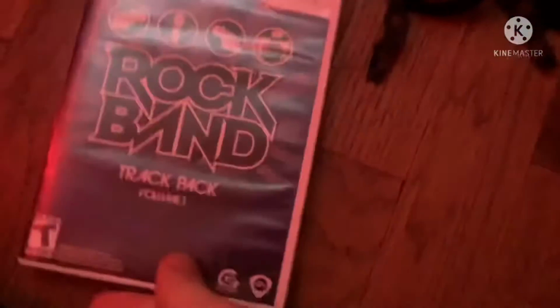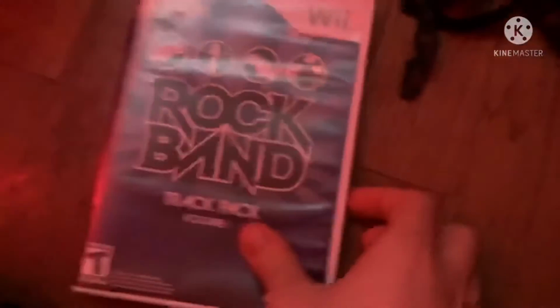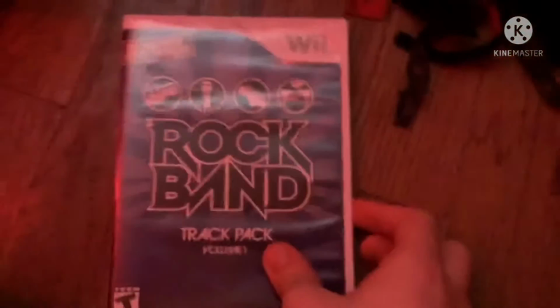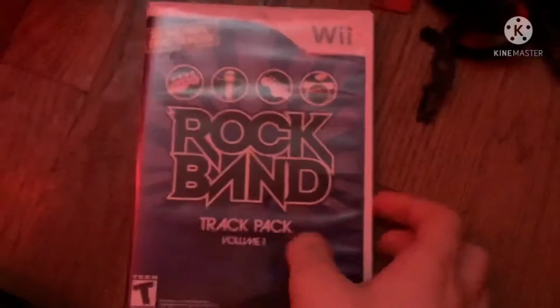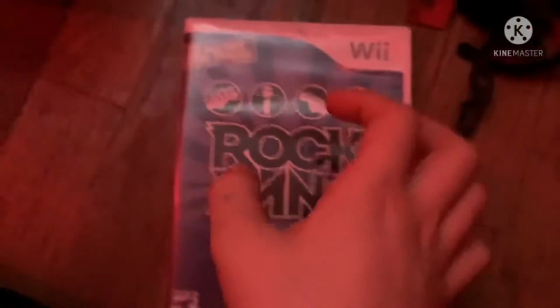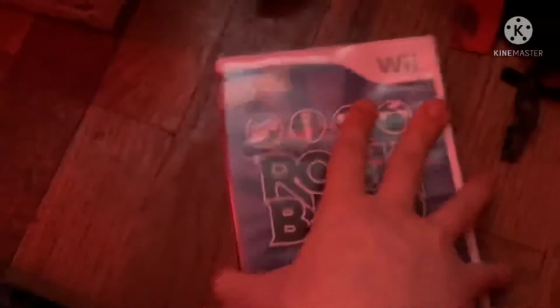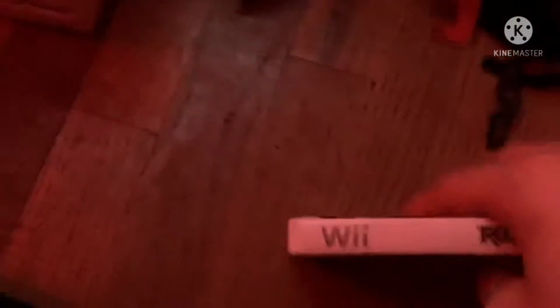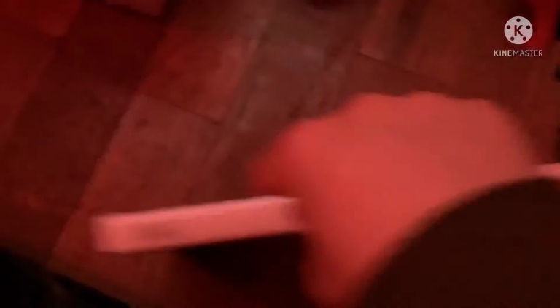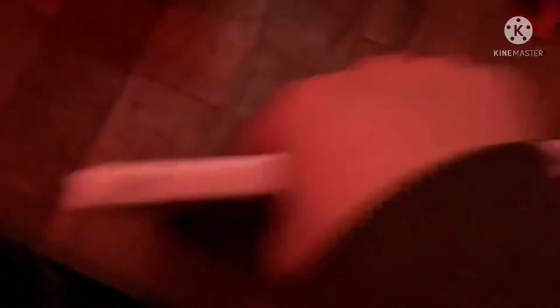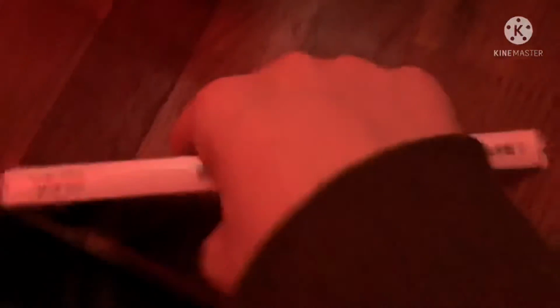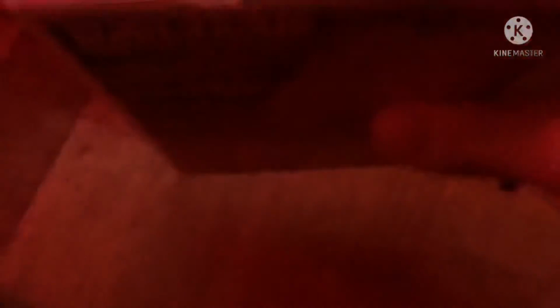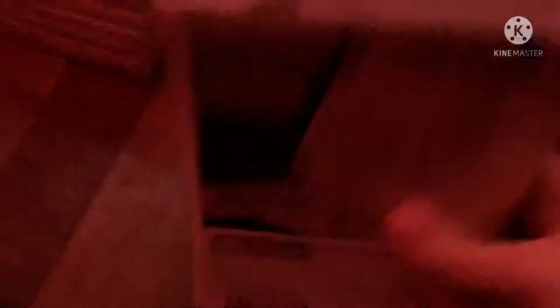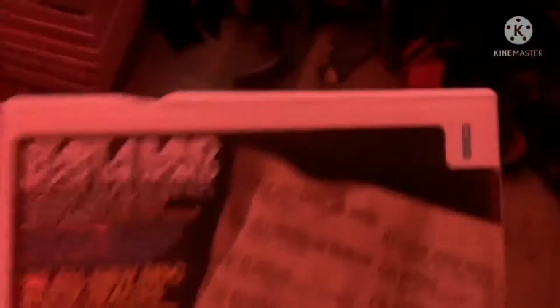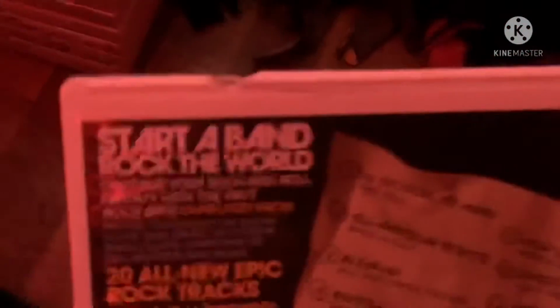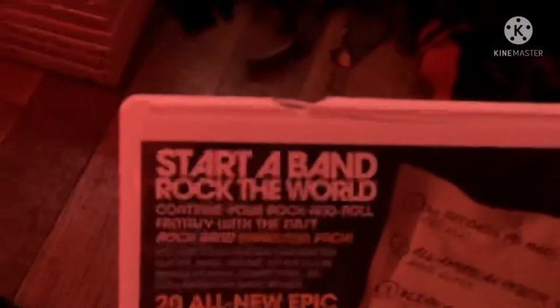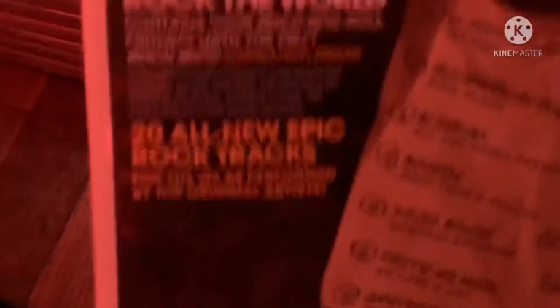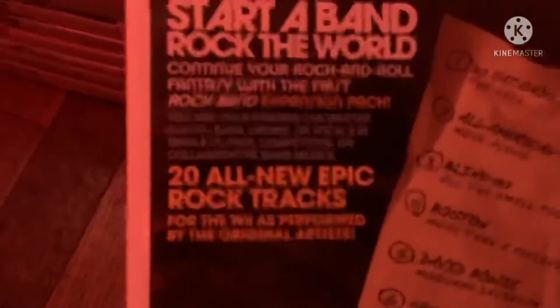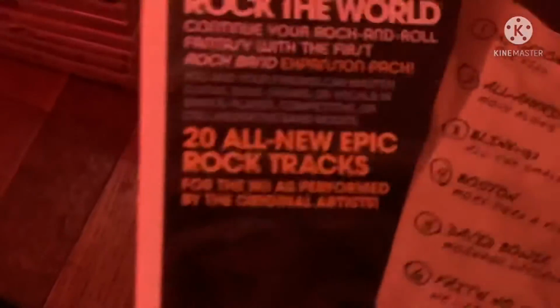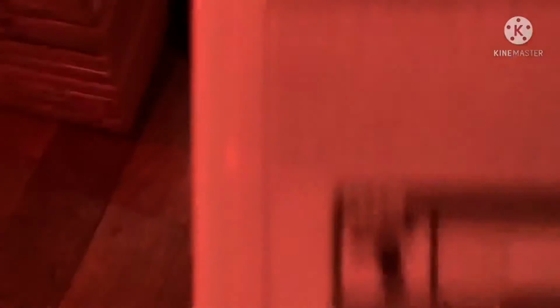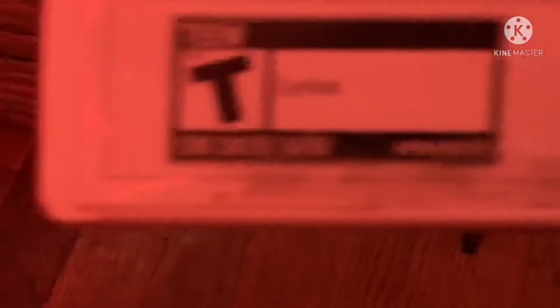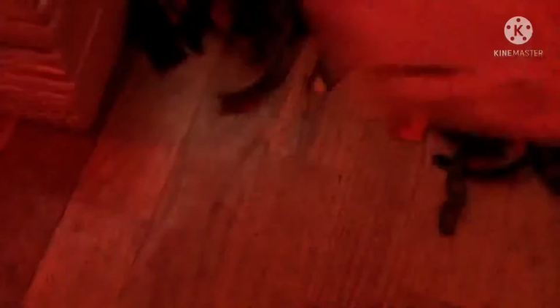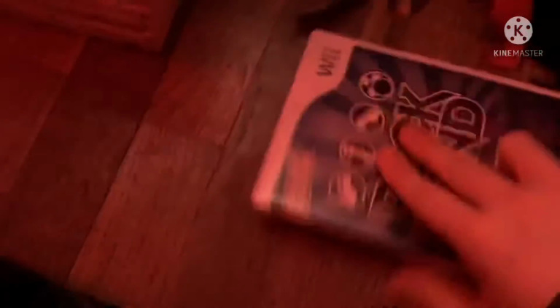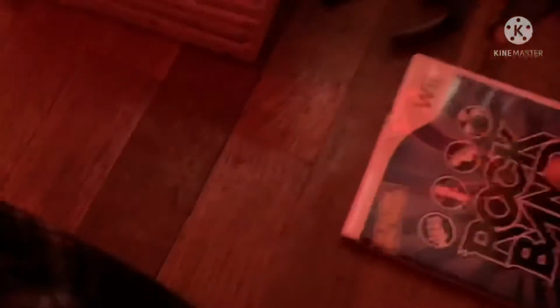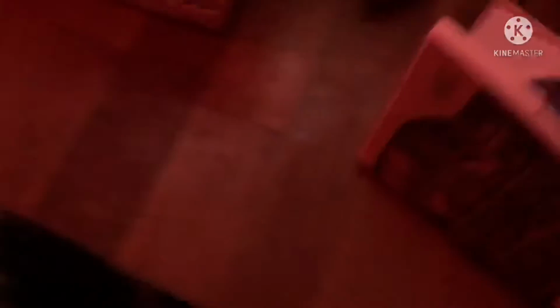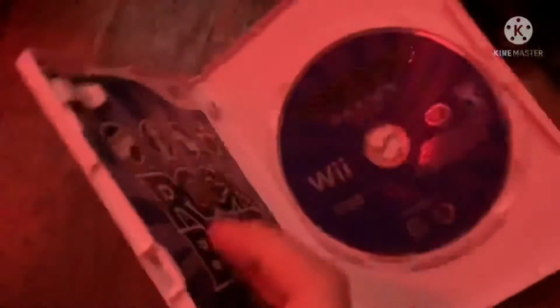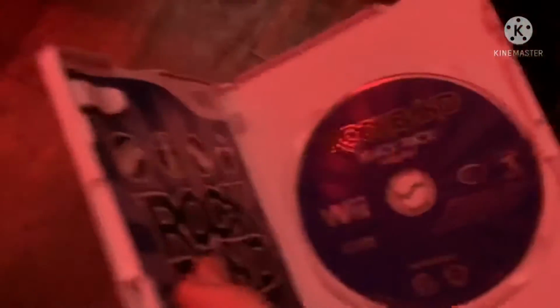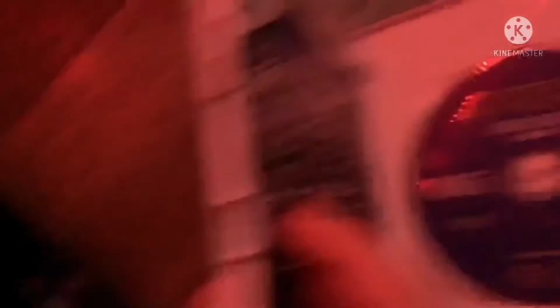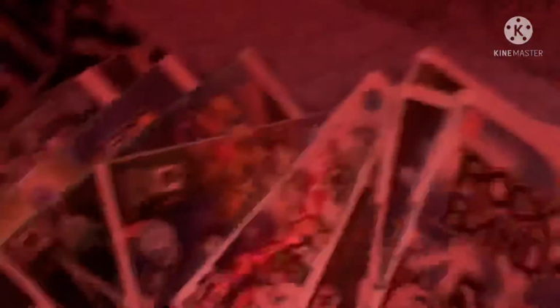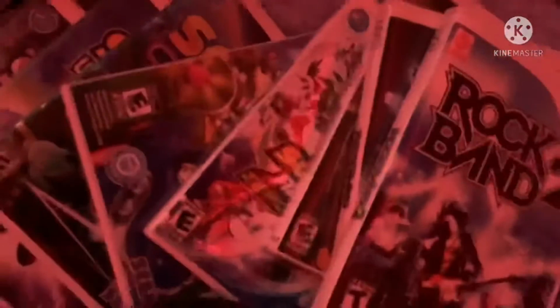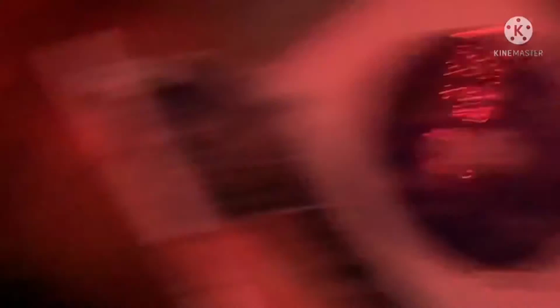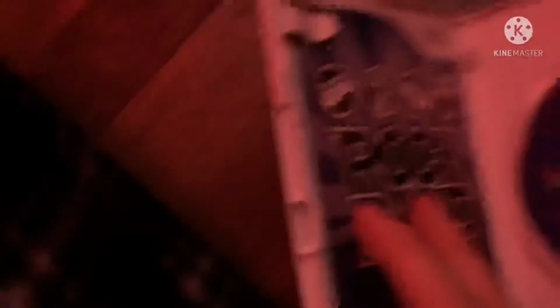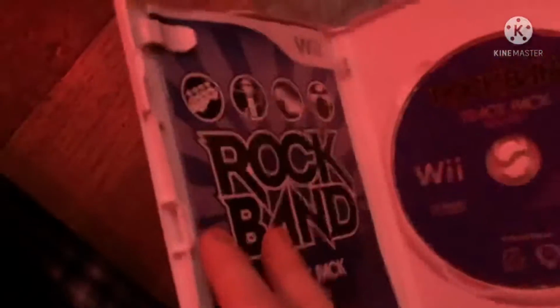Next game is Rock Band Track Pack. Rated E14. Here's the blue disc and the instruction booklet.